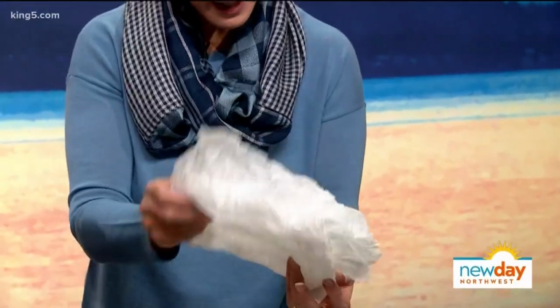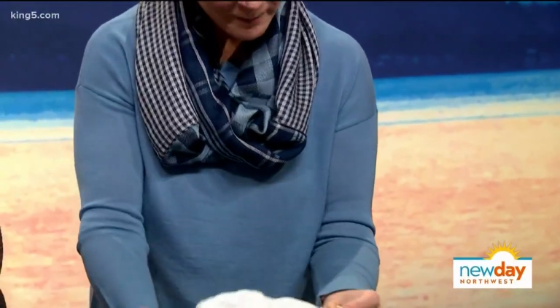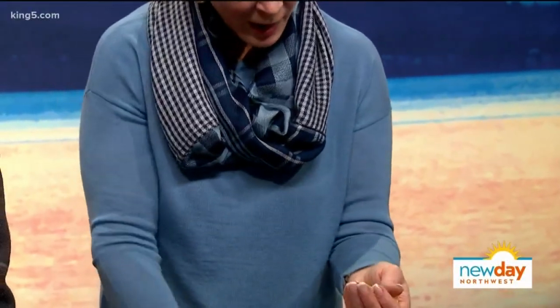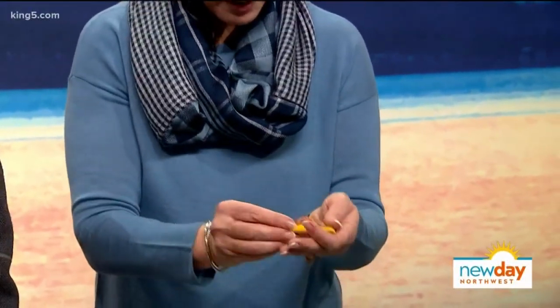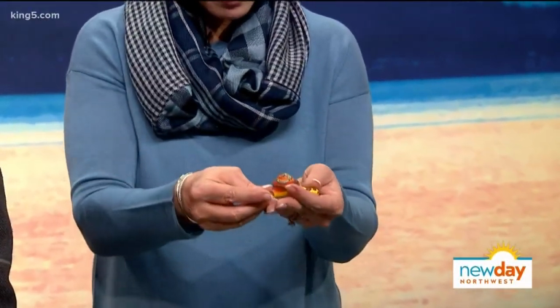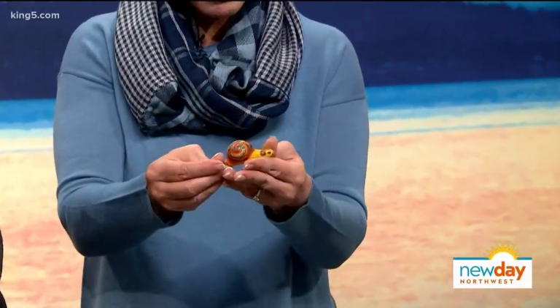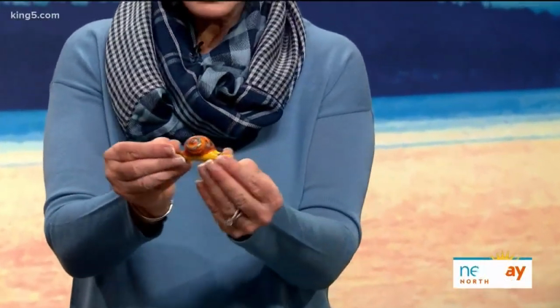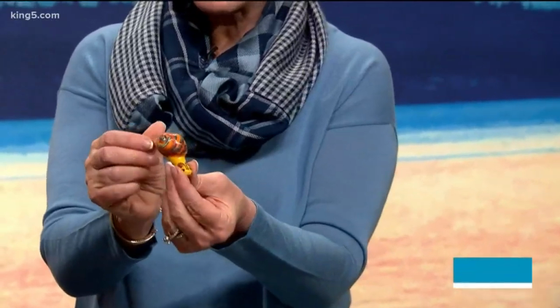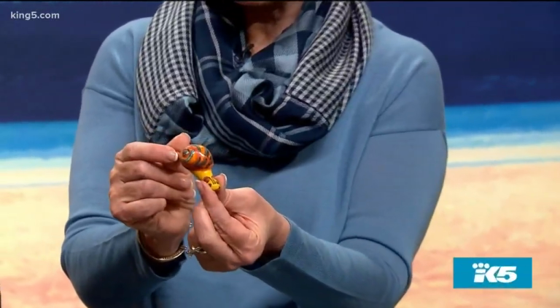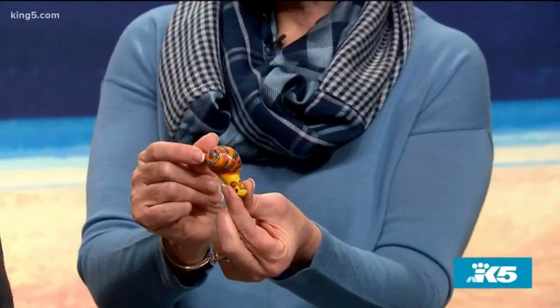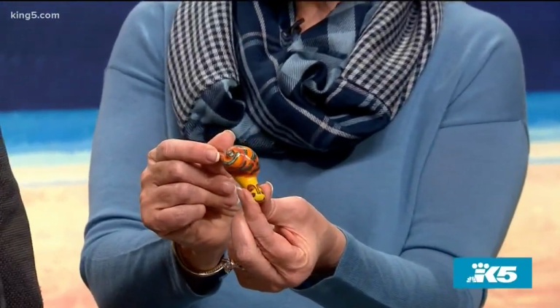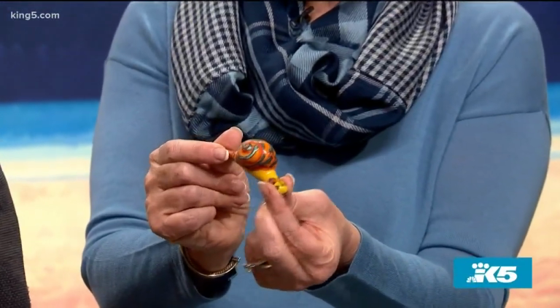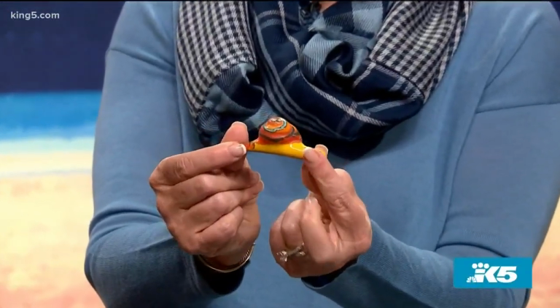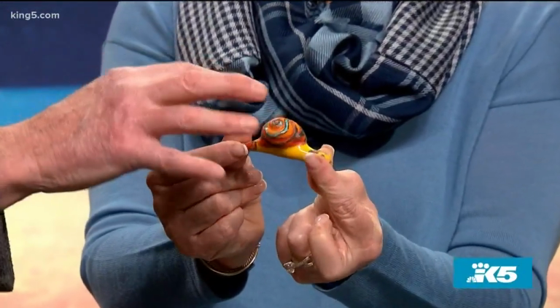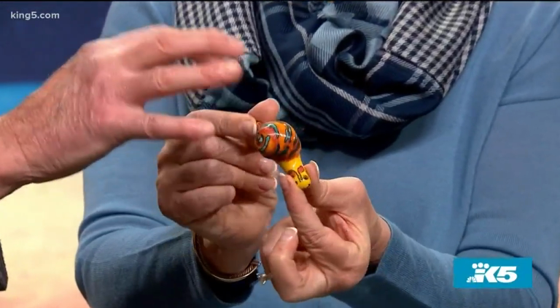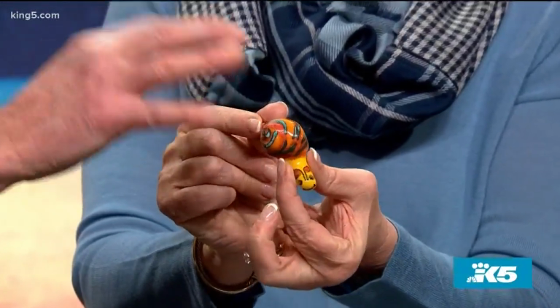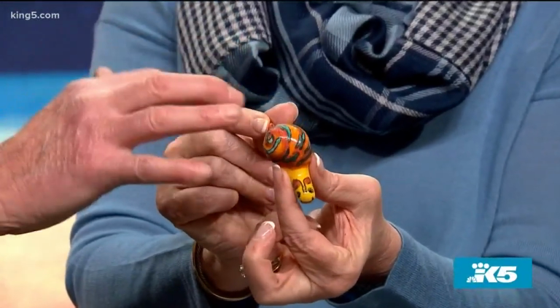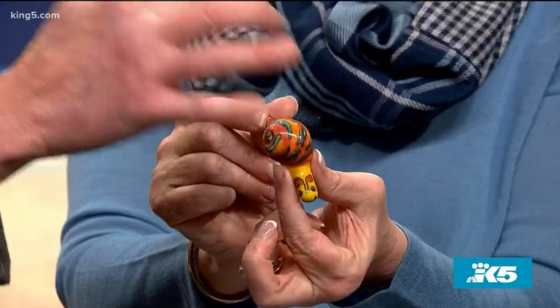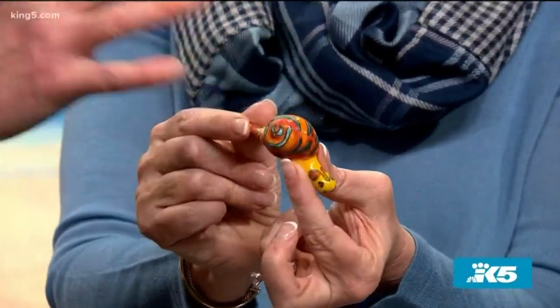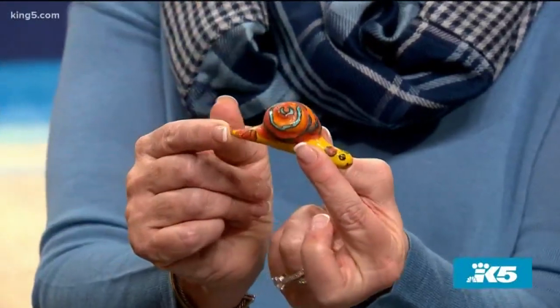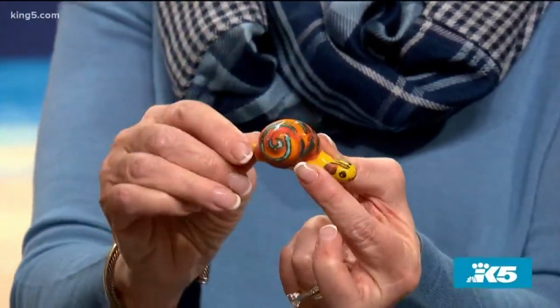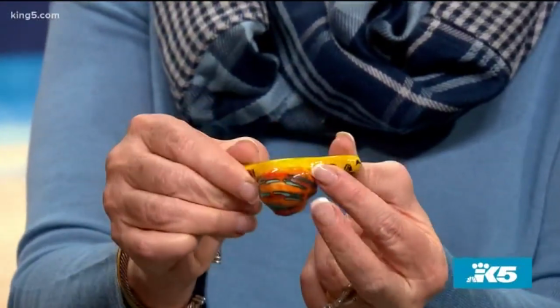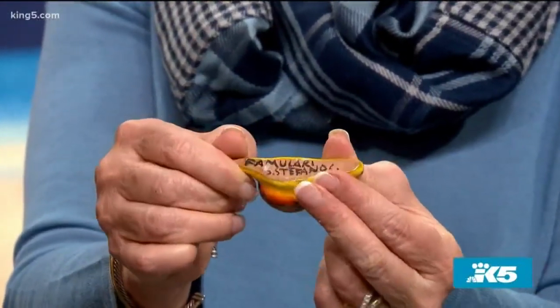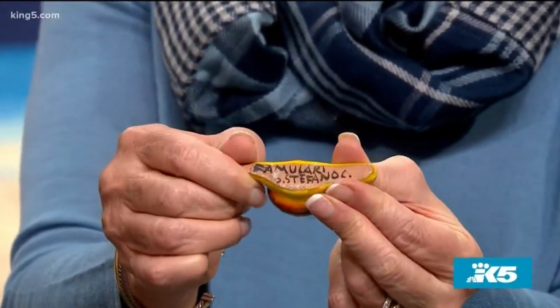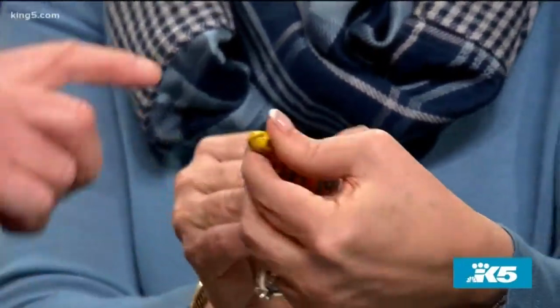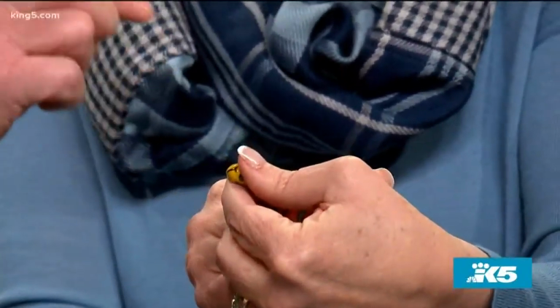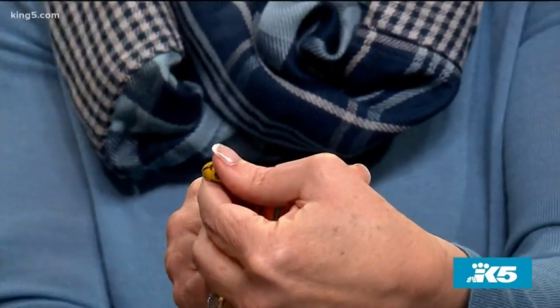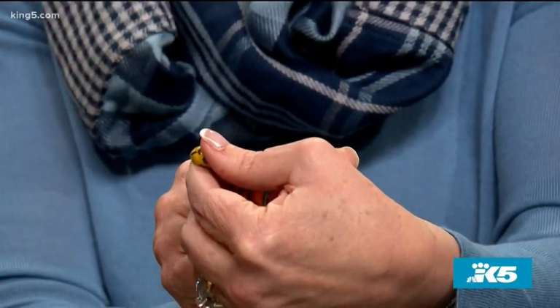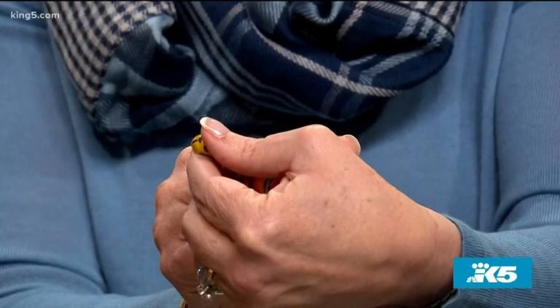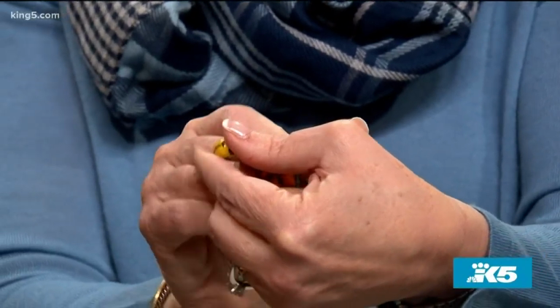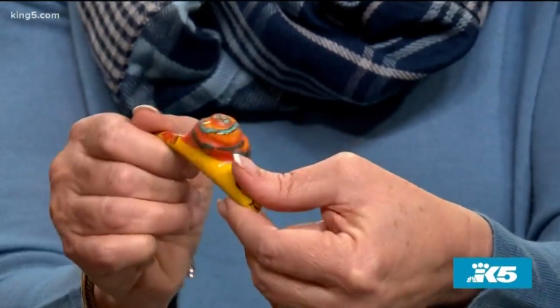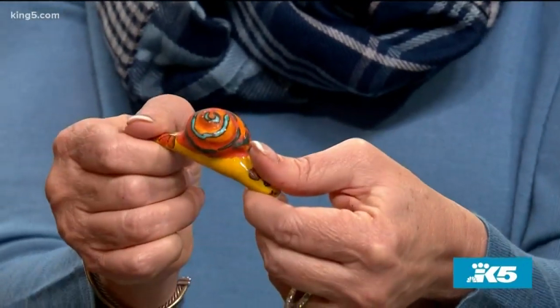There's a theme developing here. That was handmade by an artist — it's actually signed on the bottom. I did bring that one home from, I think, France.